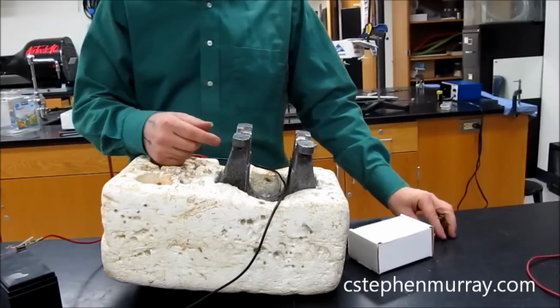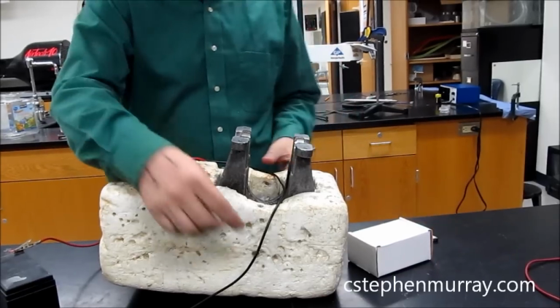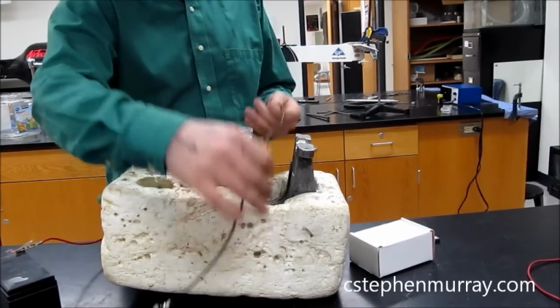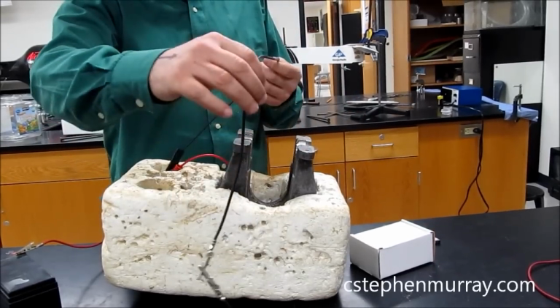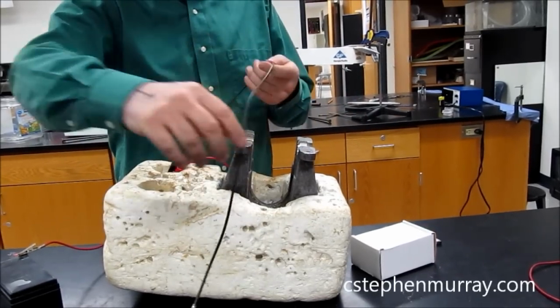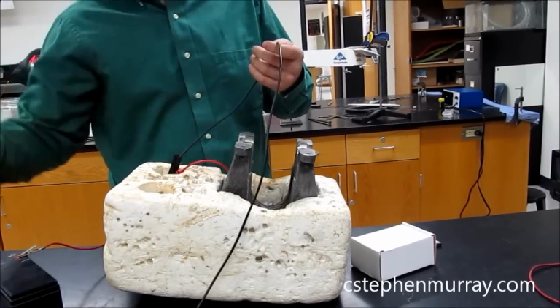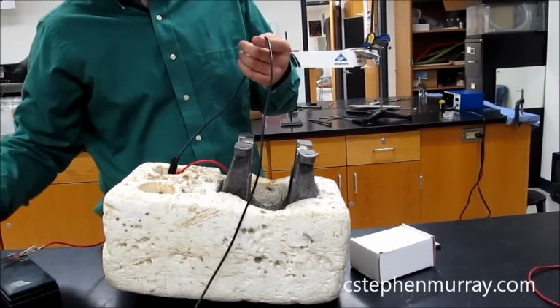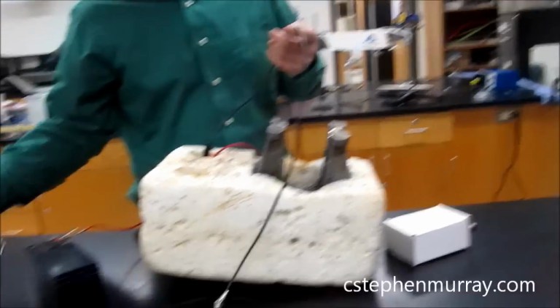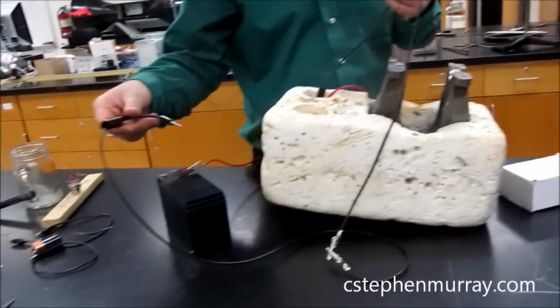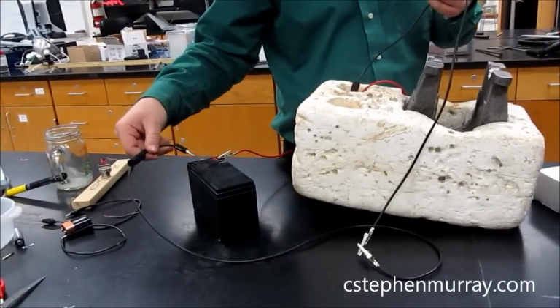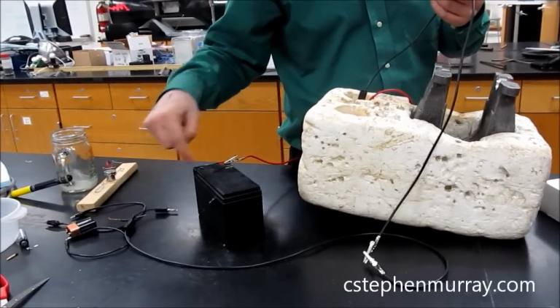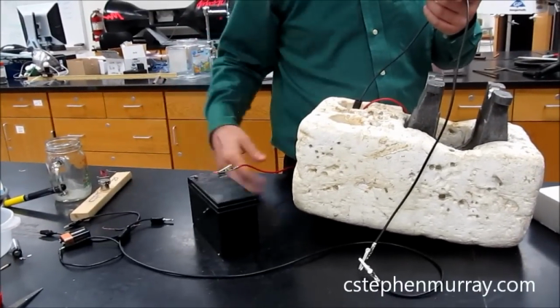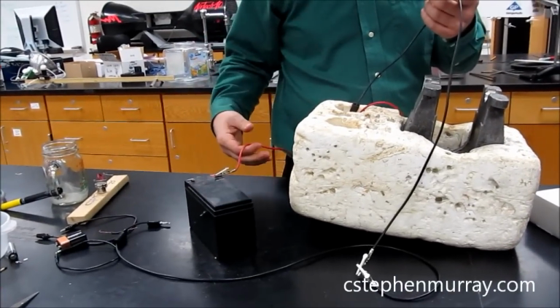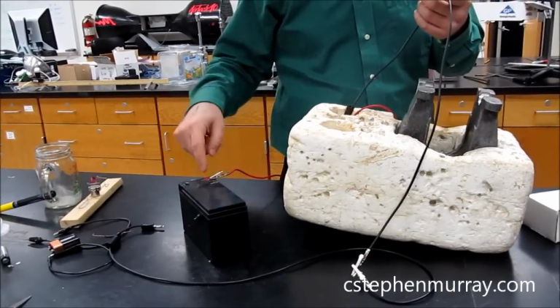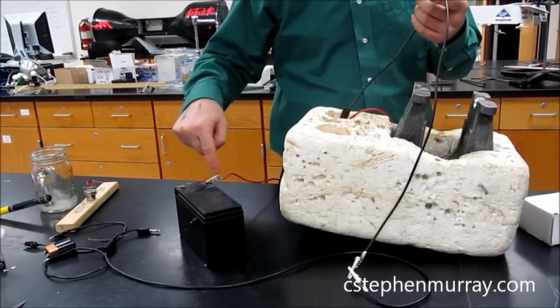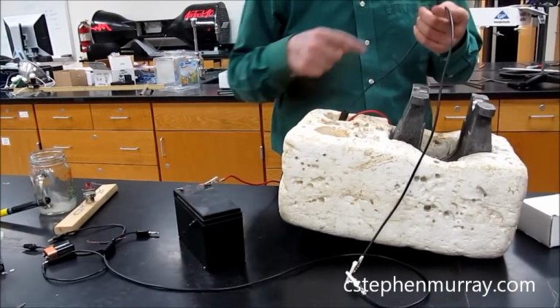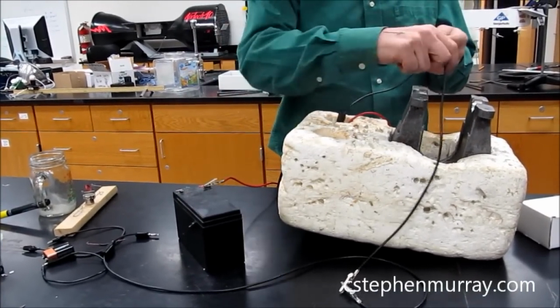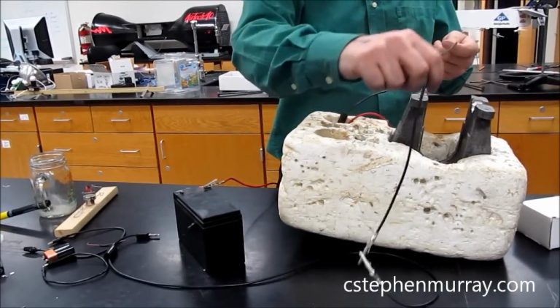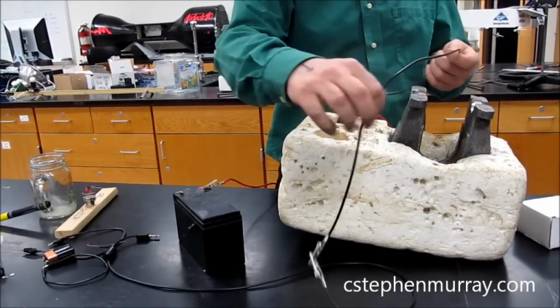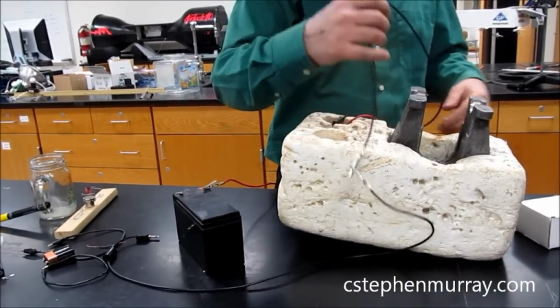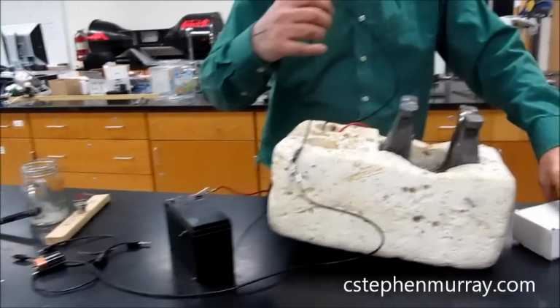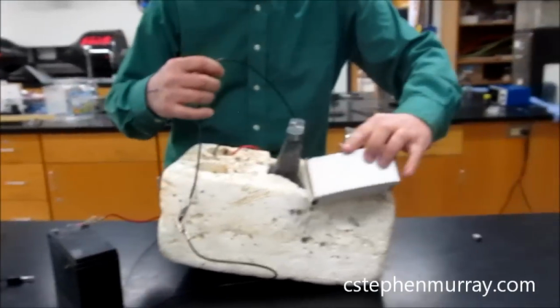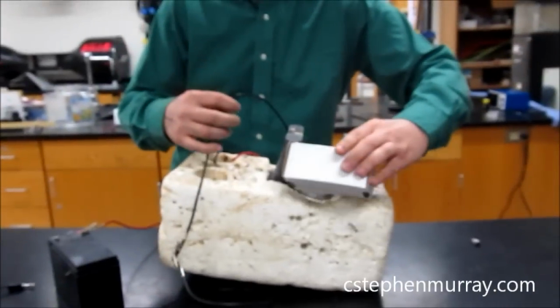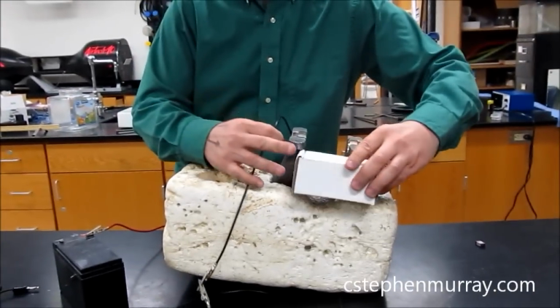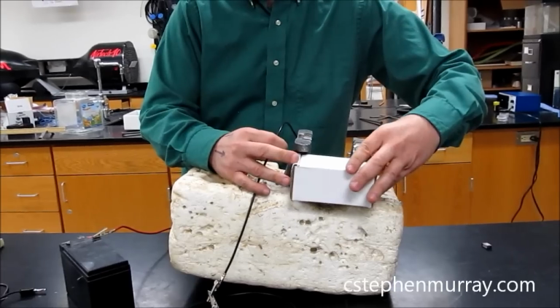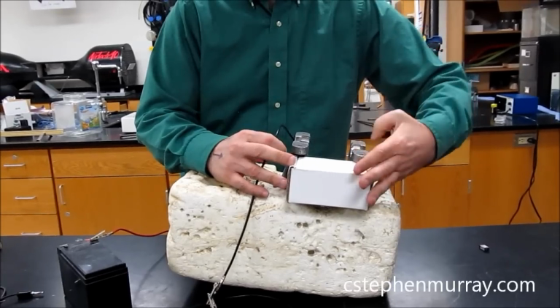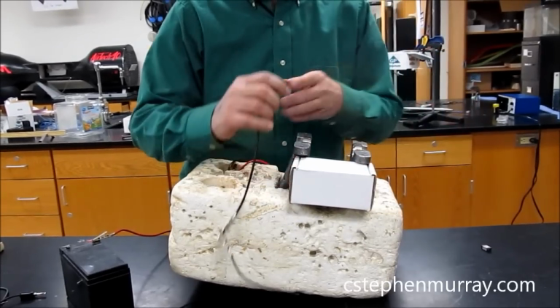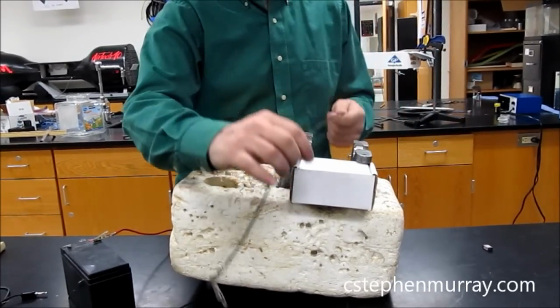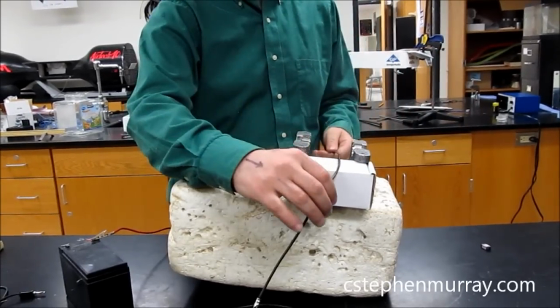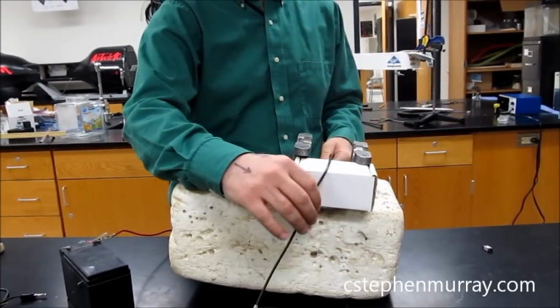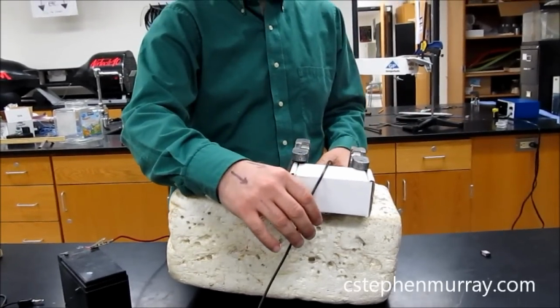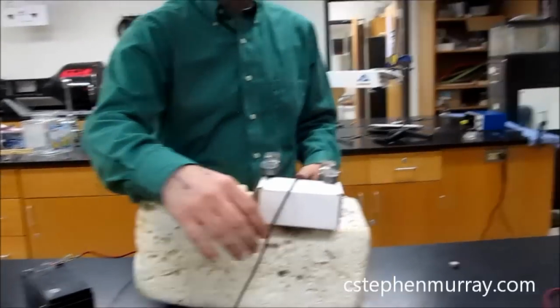I have a wire here that is going to go — this is the black side, this is the red side, so it's positive — this direction to negative. I'm putting this box in the way just so that it's between the poles of the magnet.